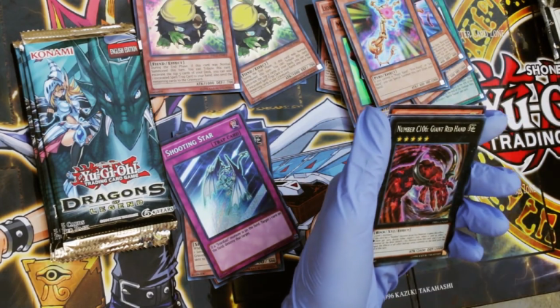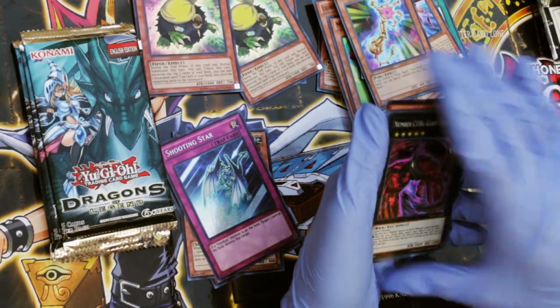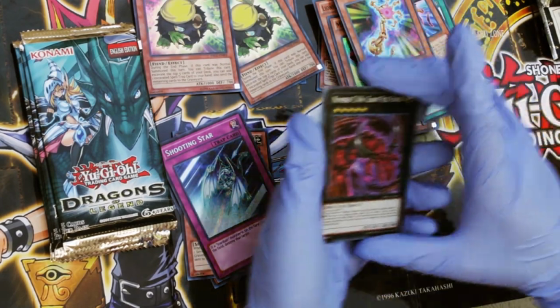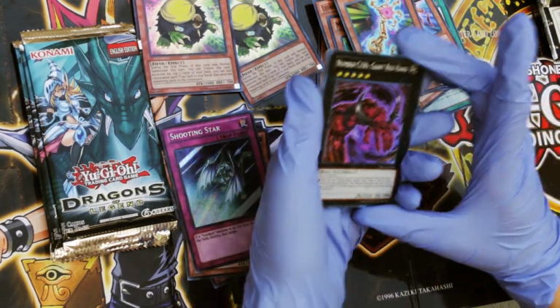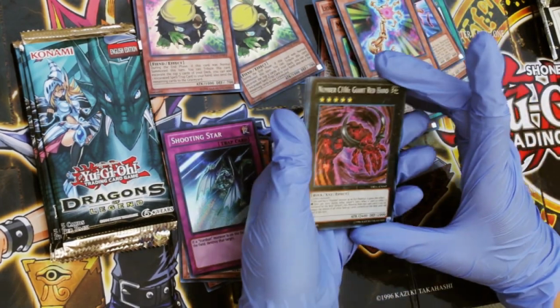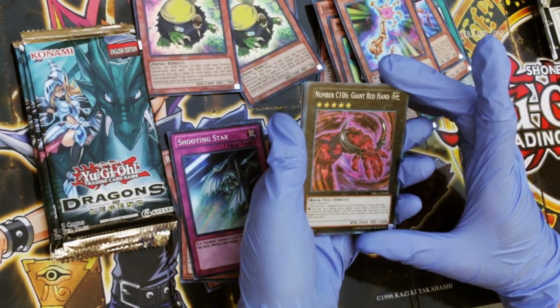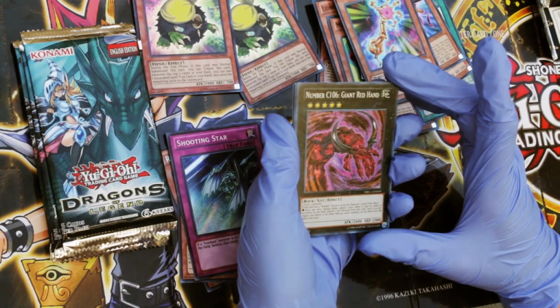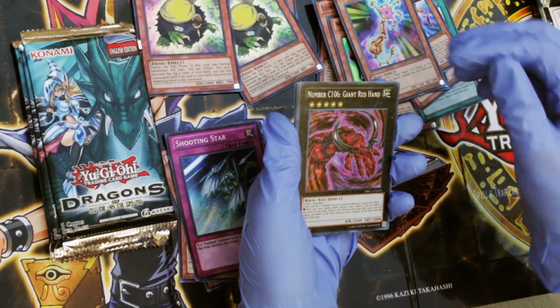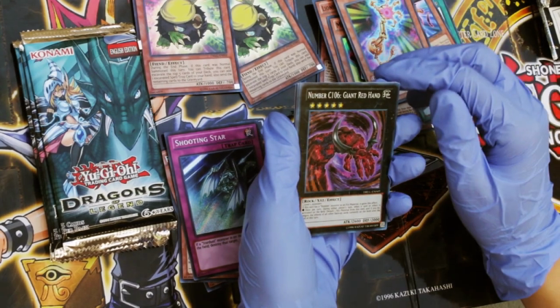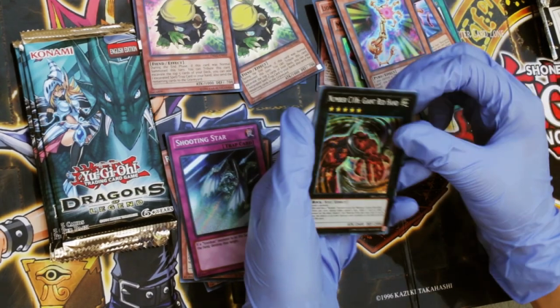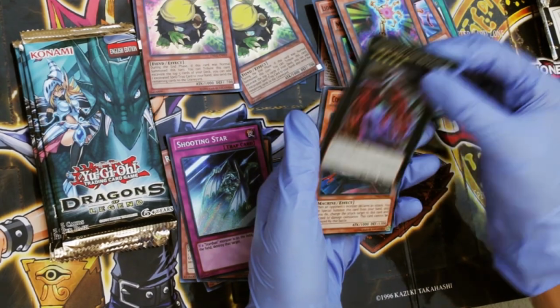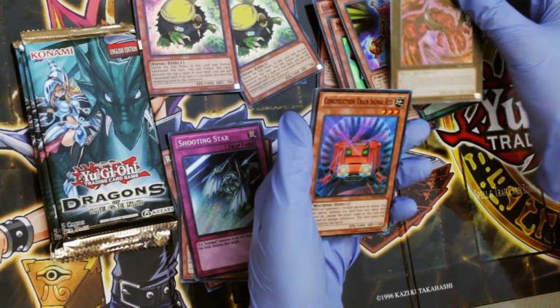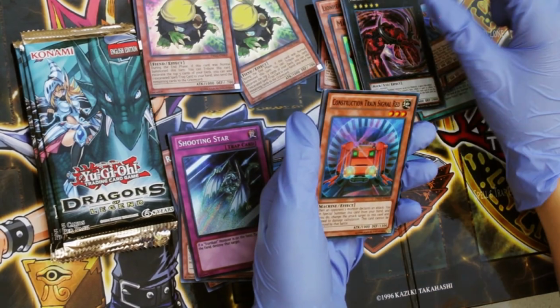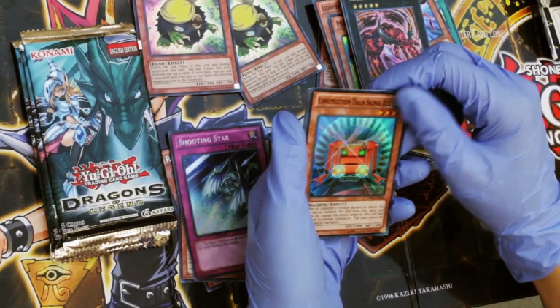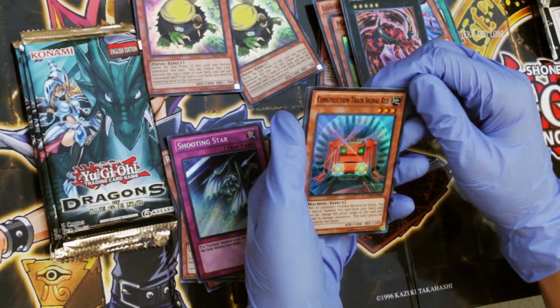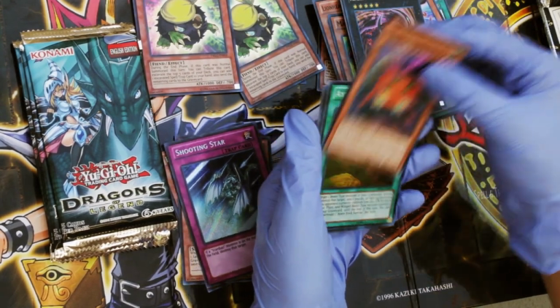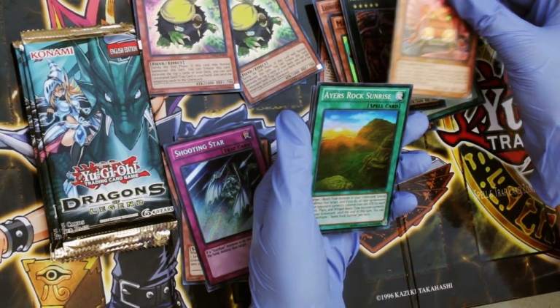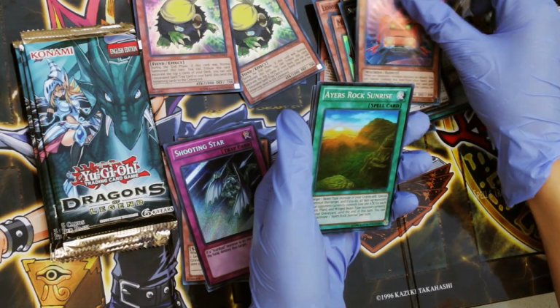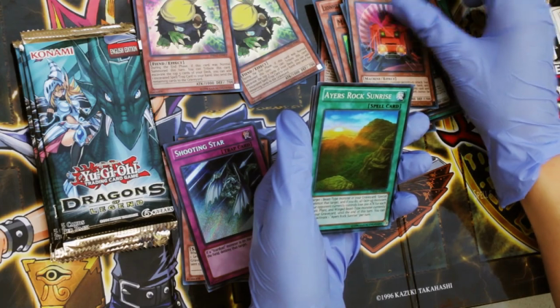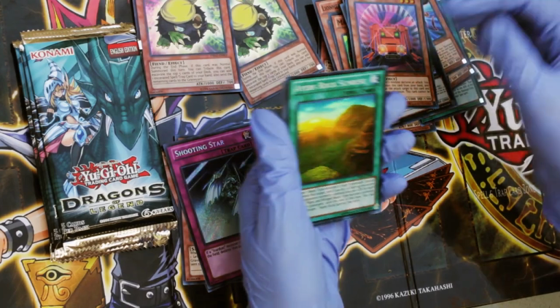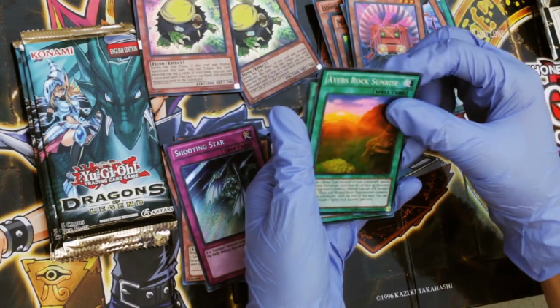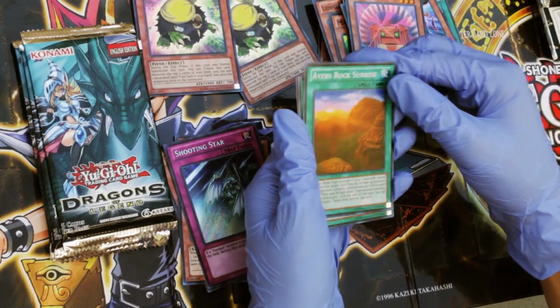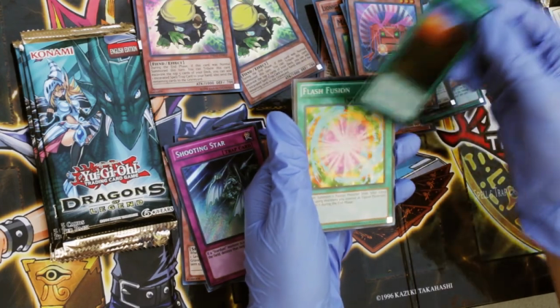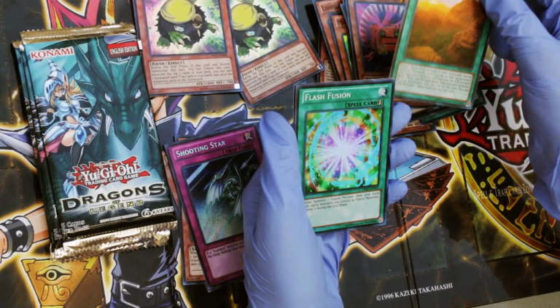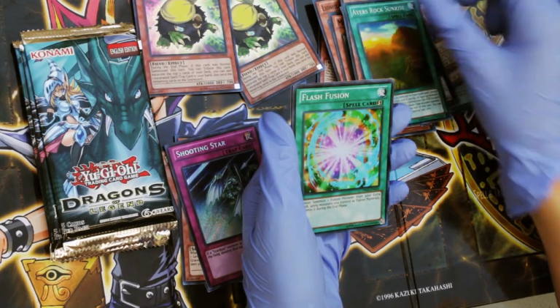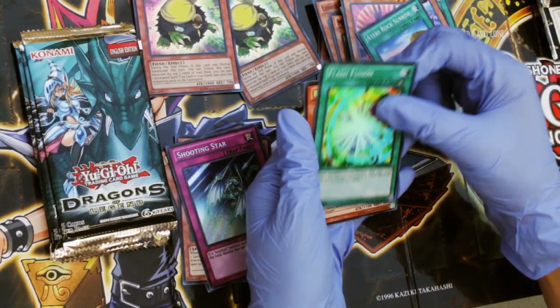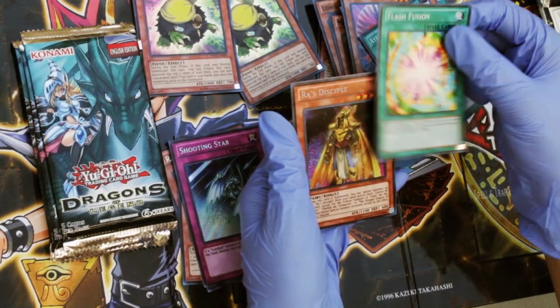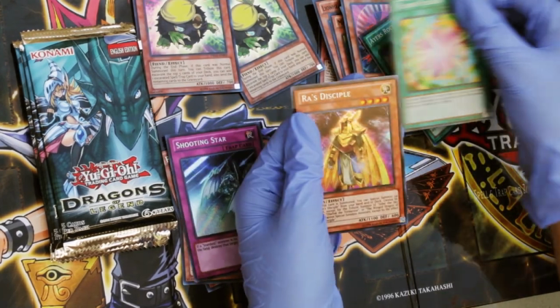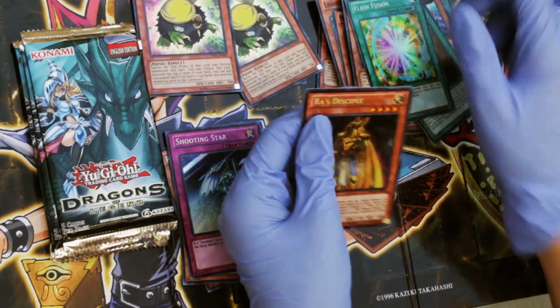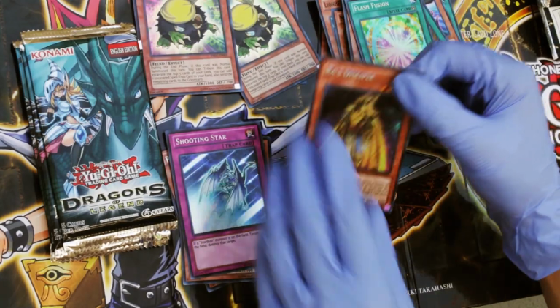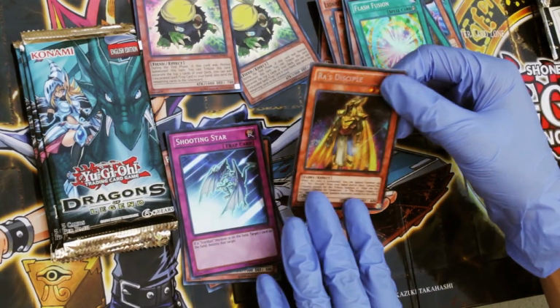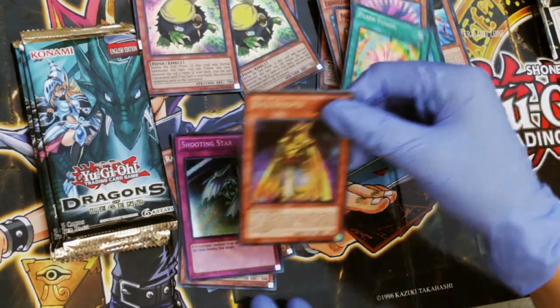This is cool looking. Number C106 Giant Red Hand. Construction Train Signal Red. Ayers Rock Sunrise. Flash Fusion. And Ra's Disciple.